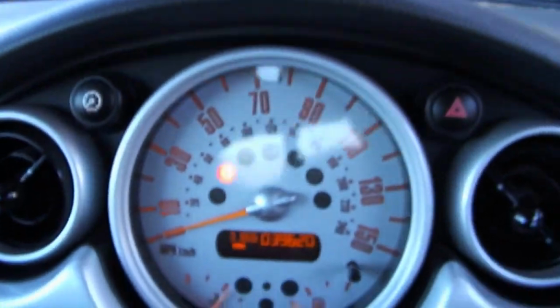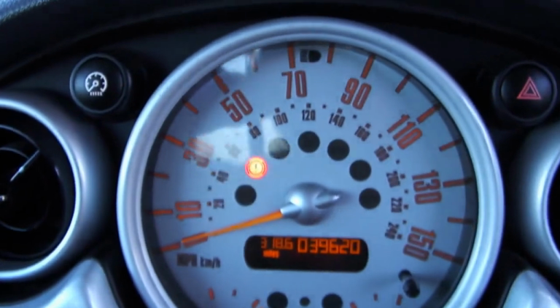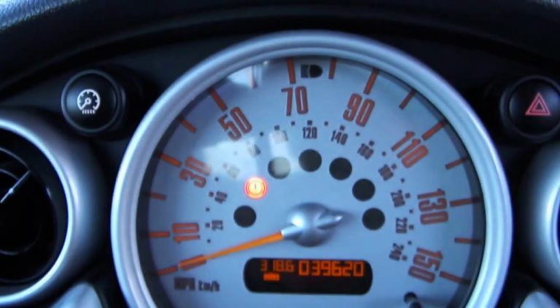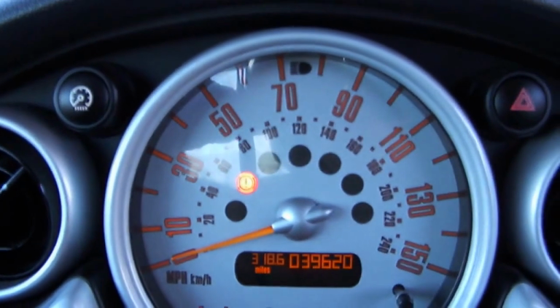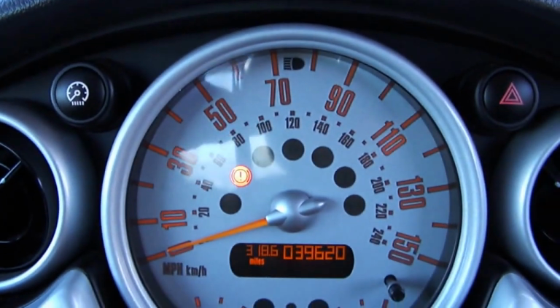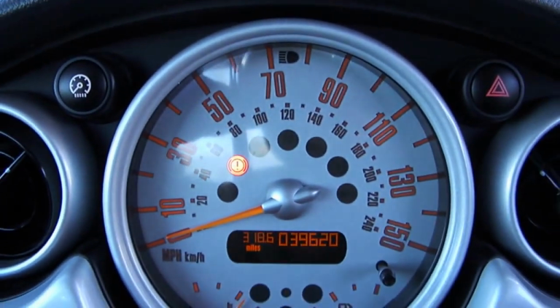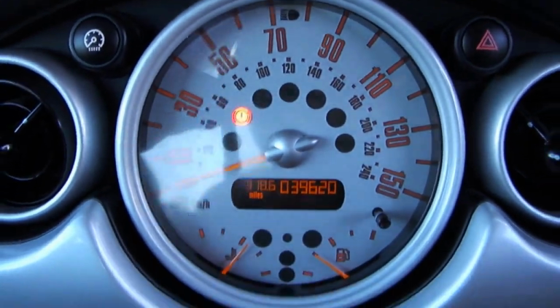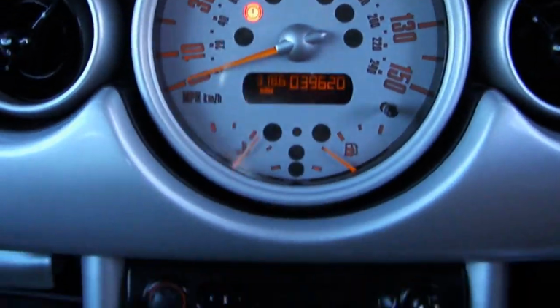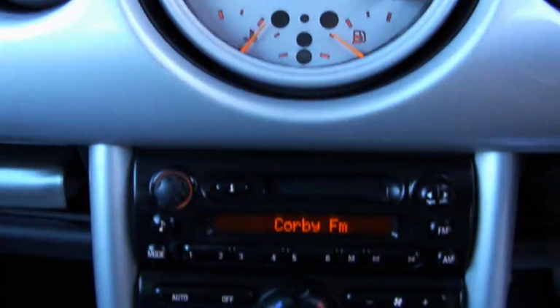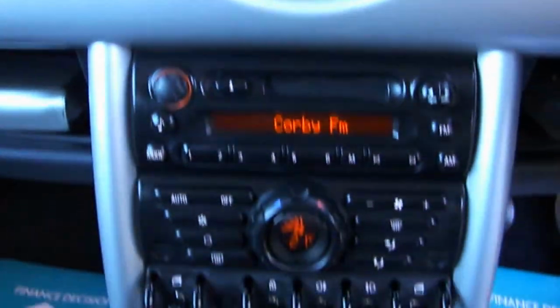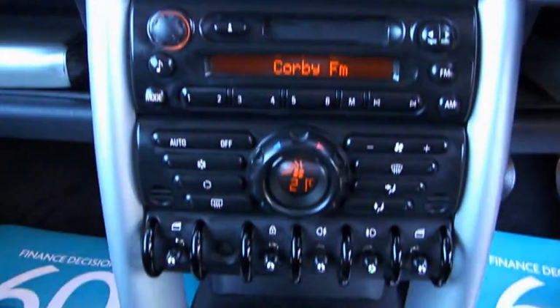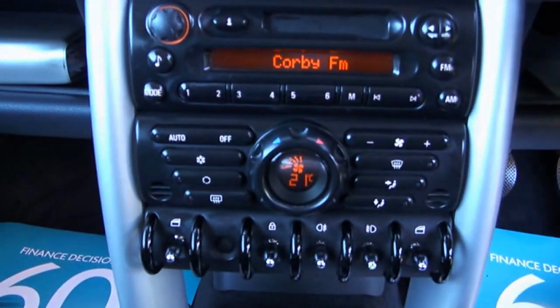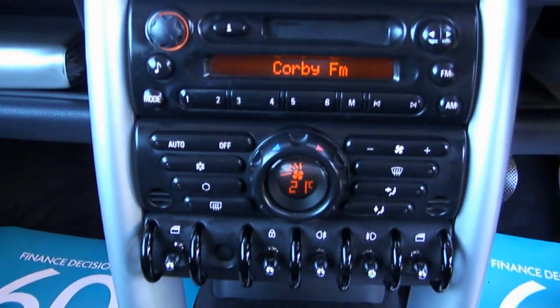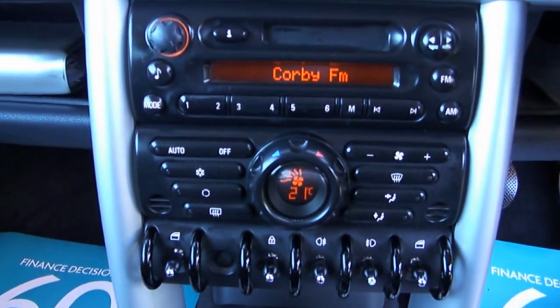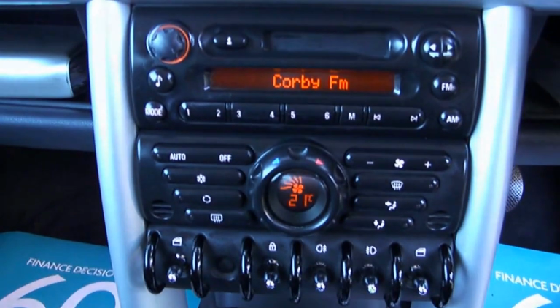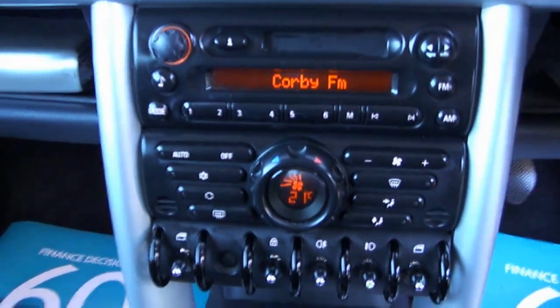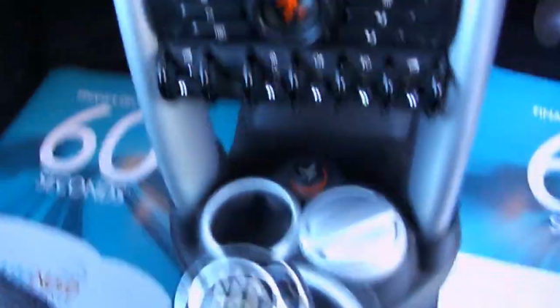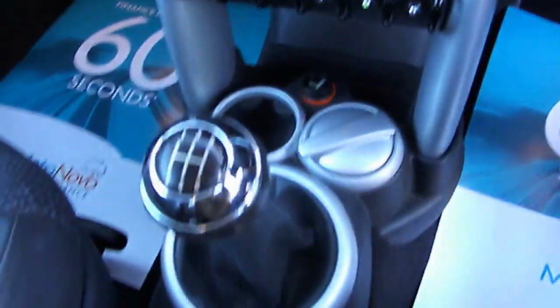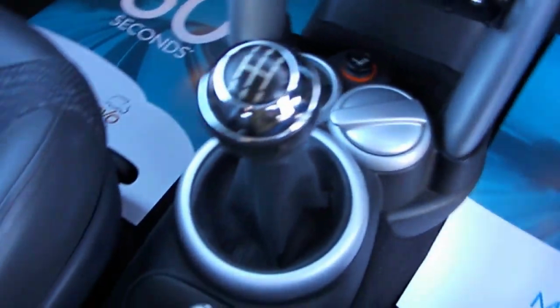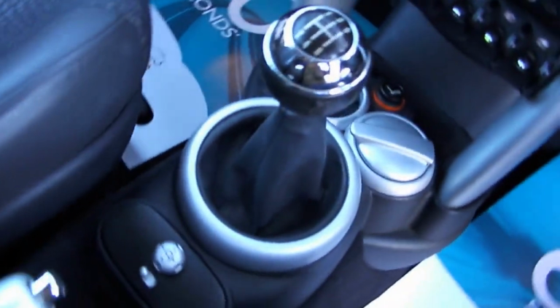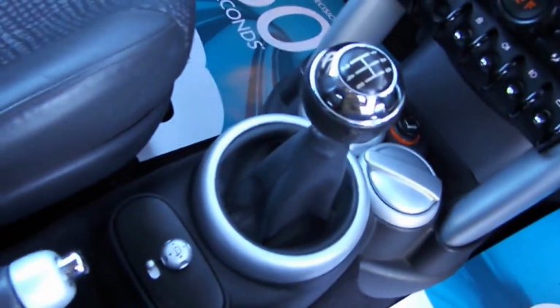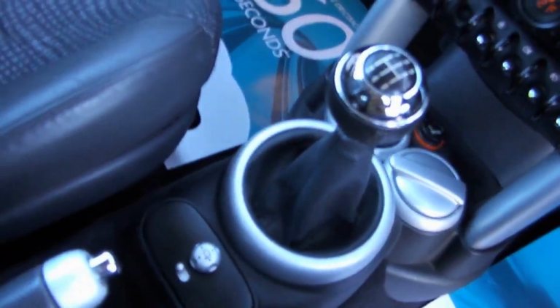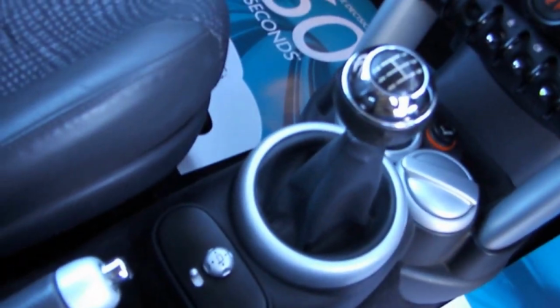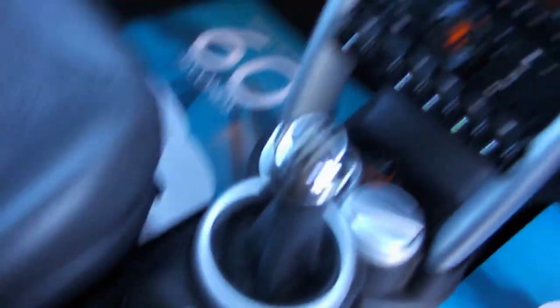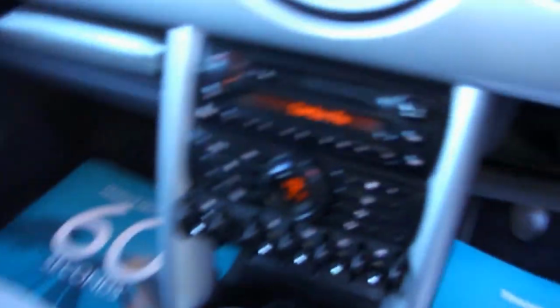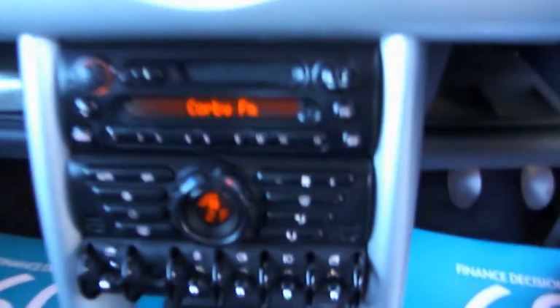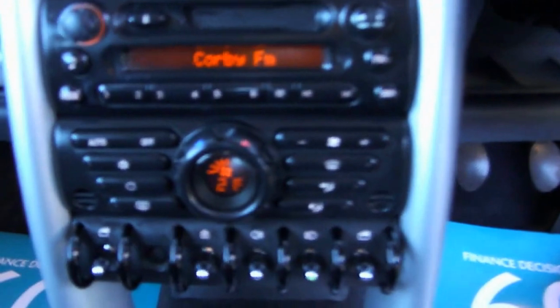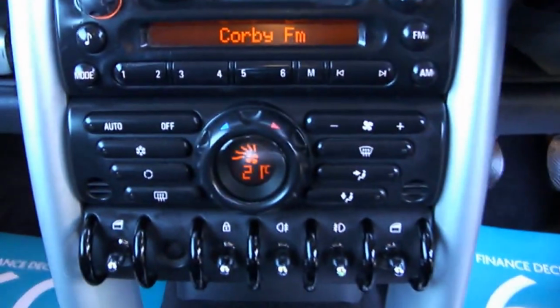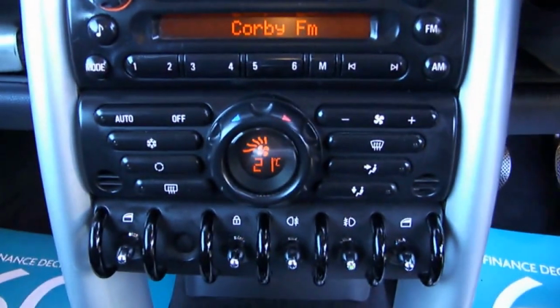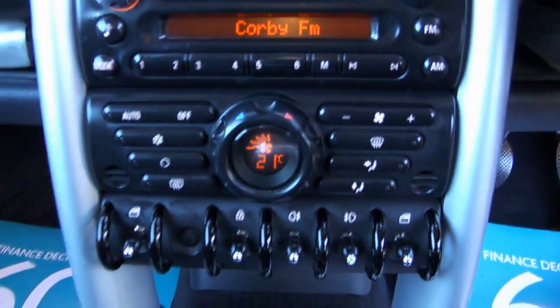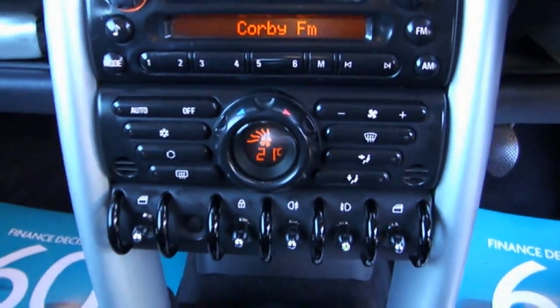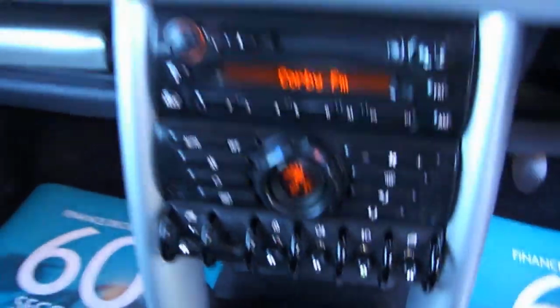This one's only done 39,620 miles. It's got the climate control with air con. Five speed manual gearbox. Electric windows.